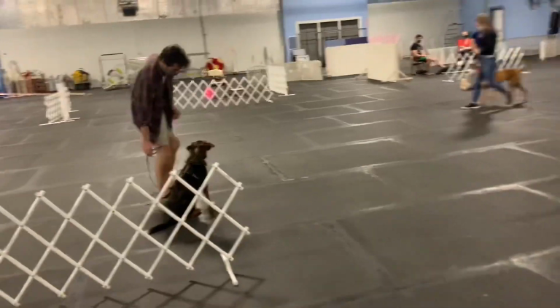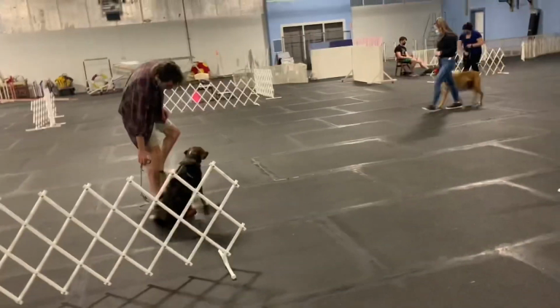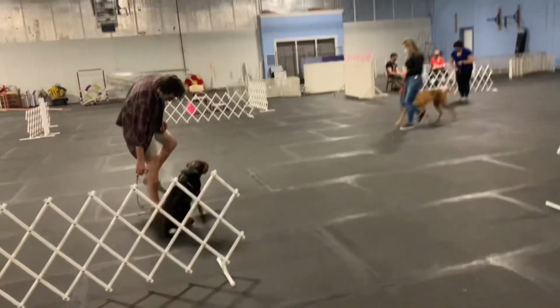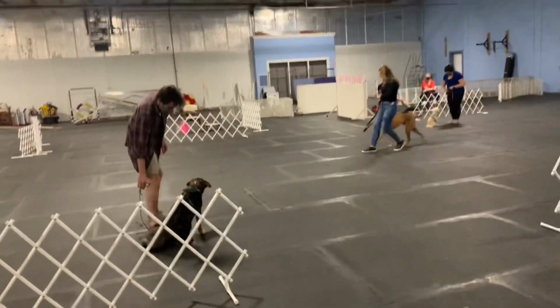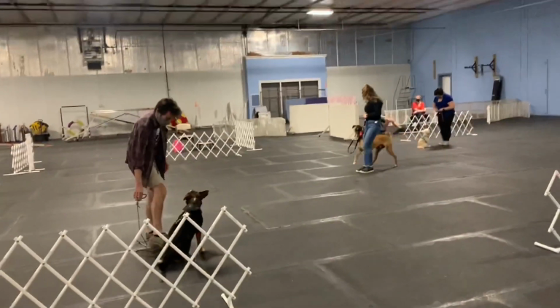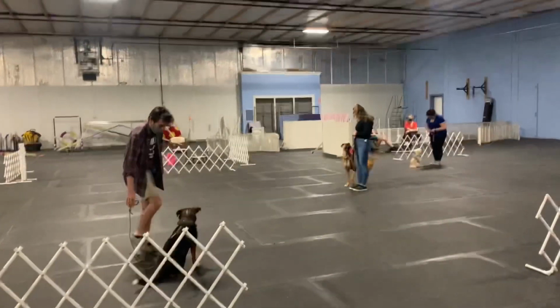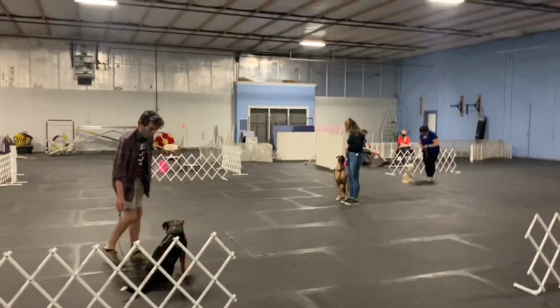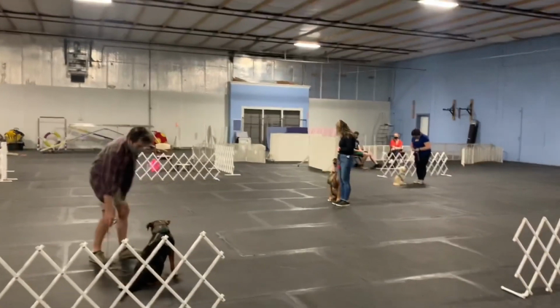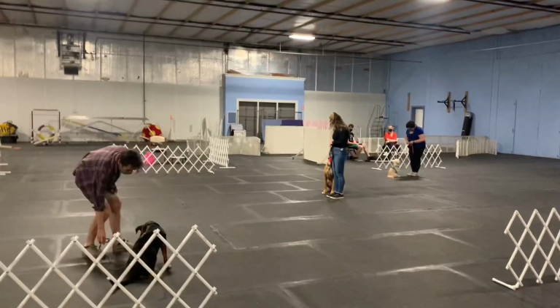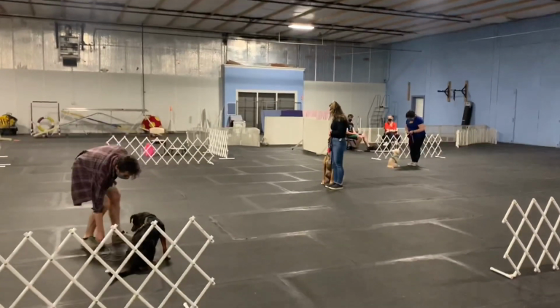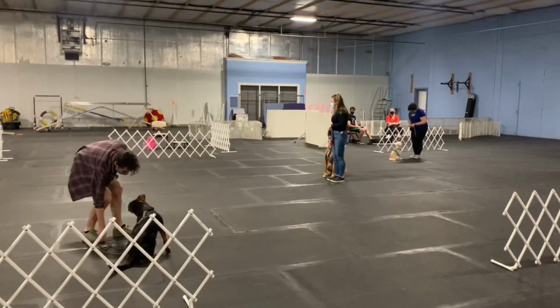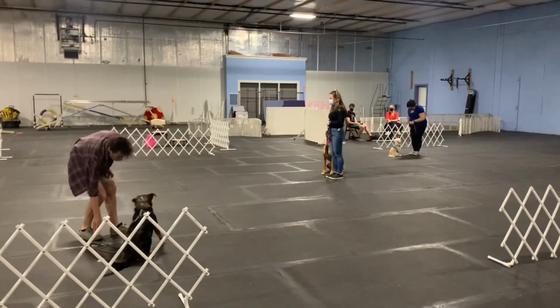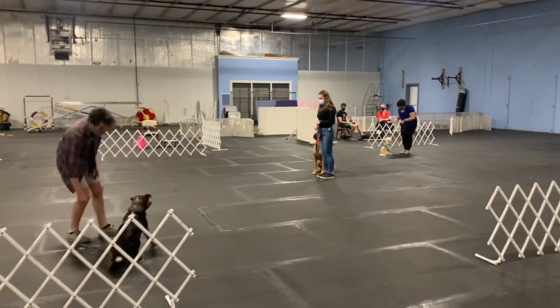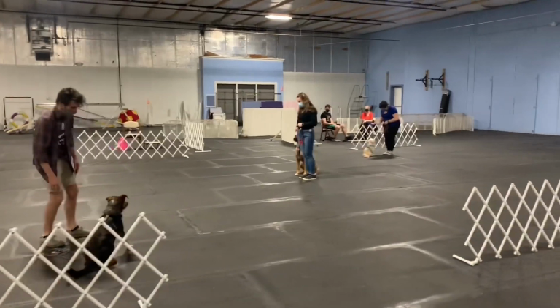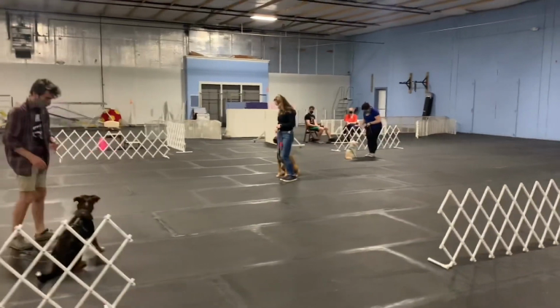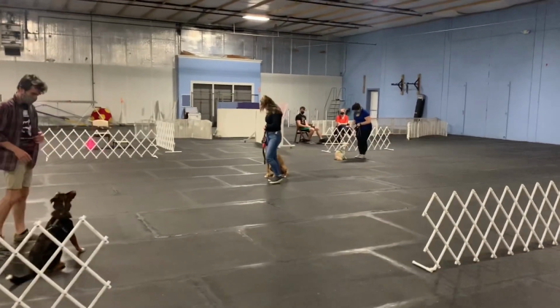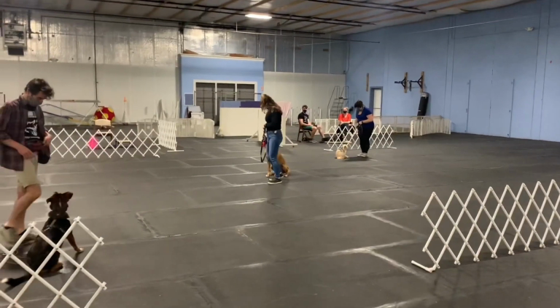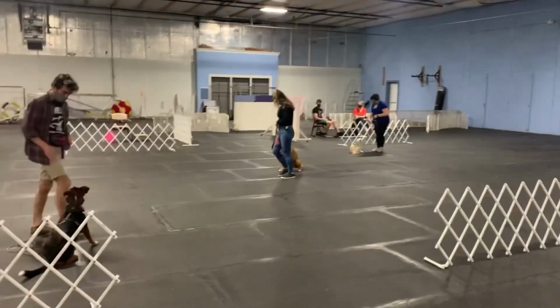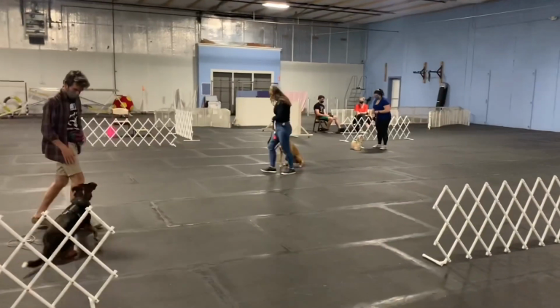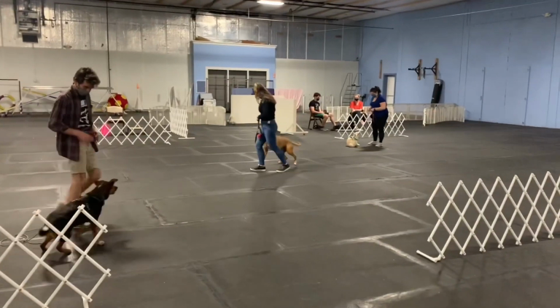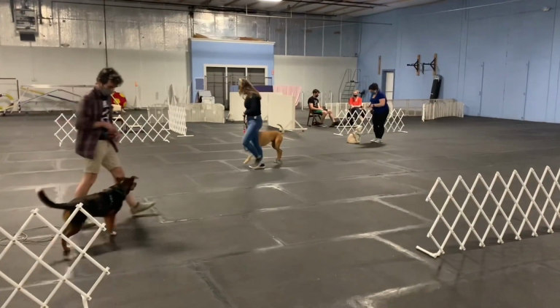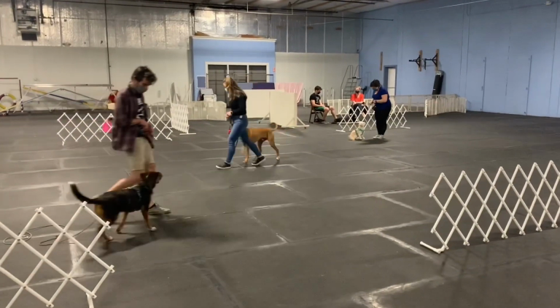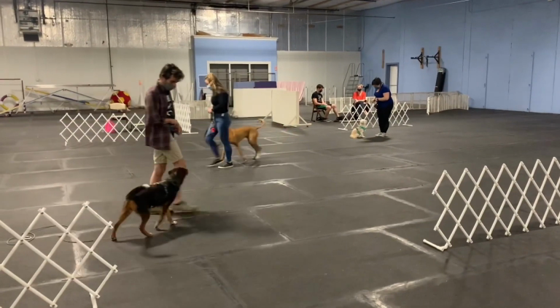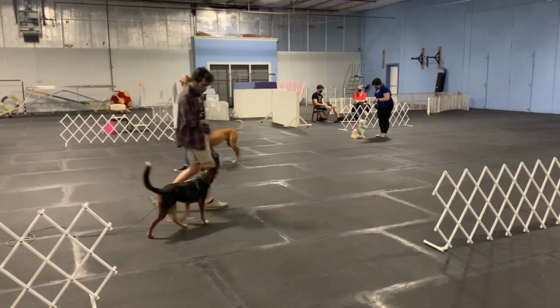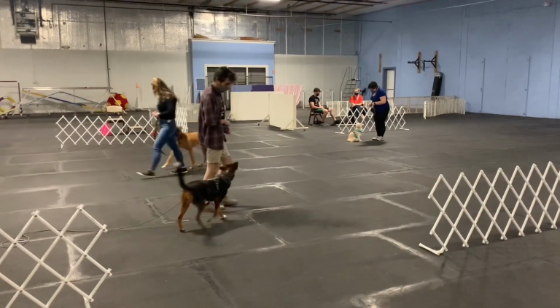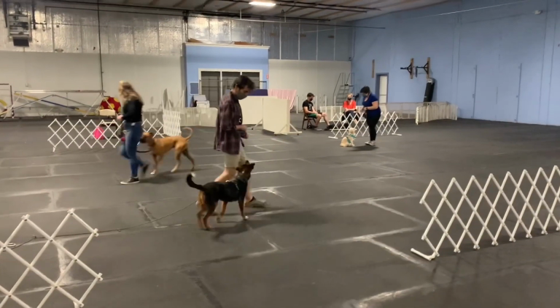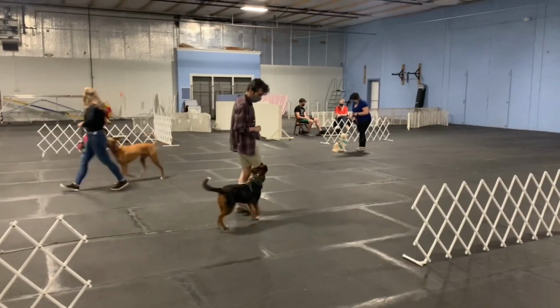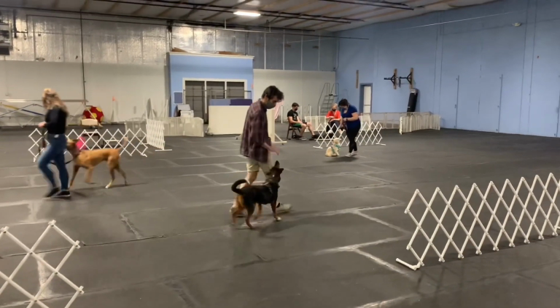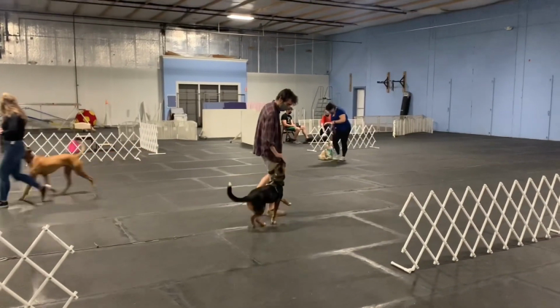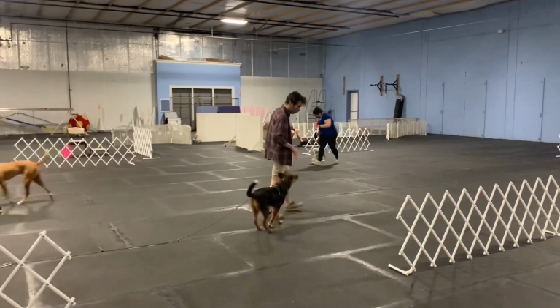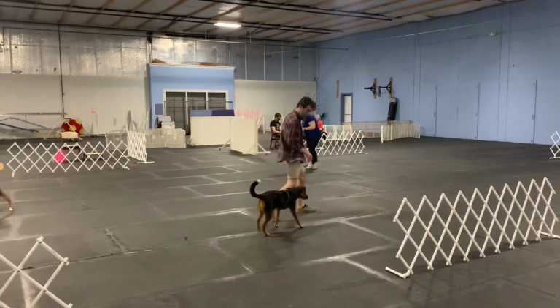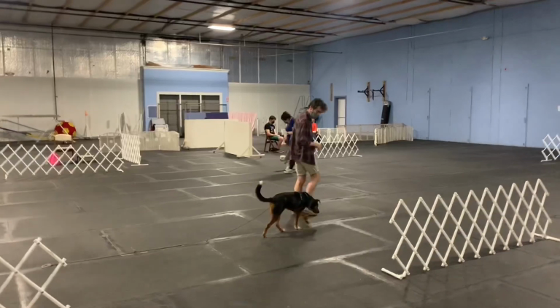I'll give him another barrier if he needs it. Good. Nice job.